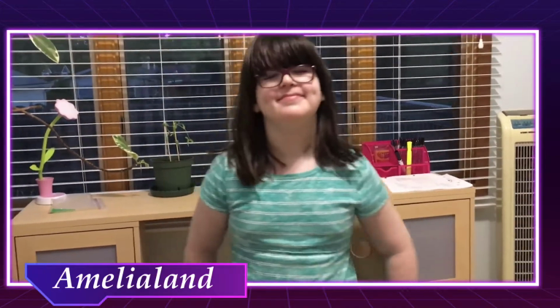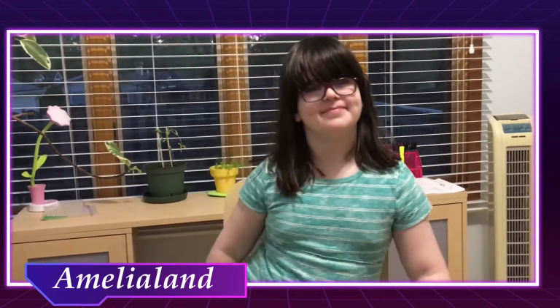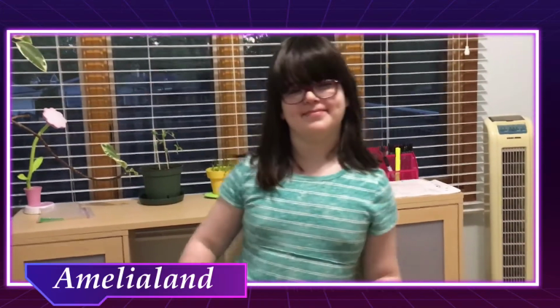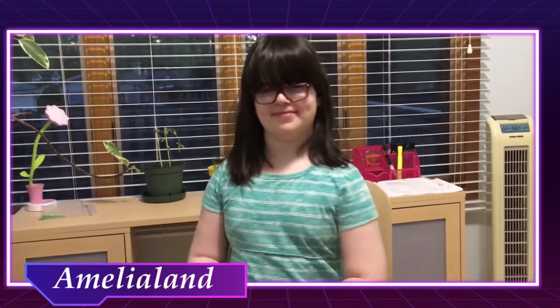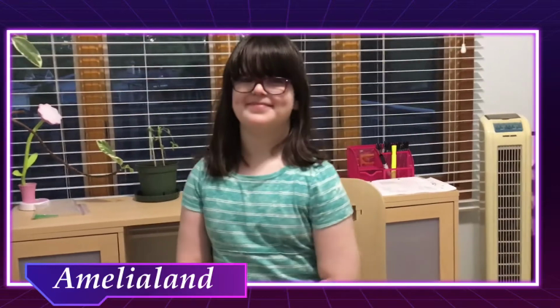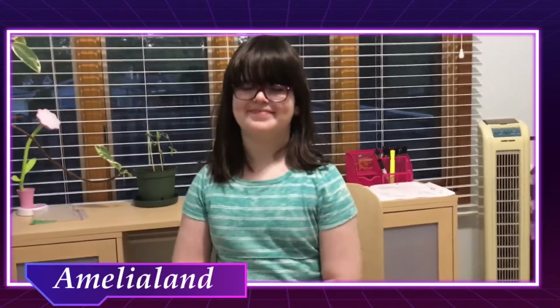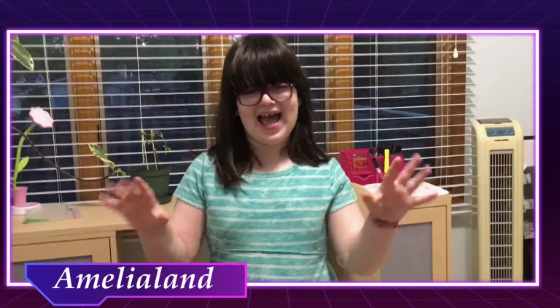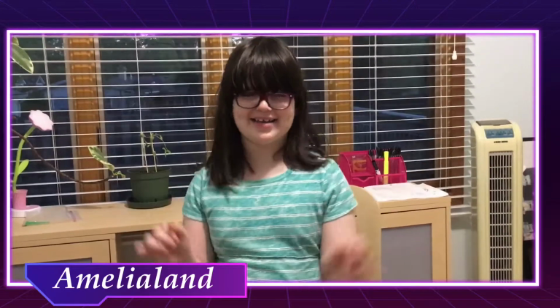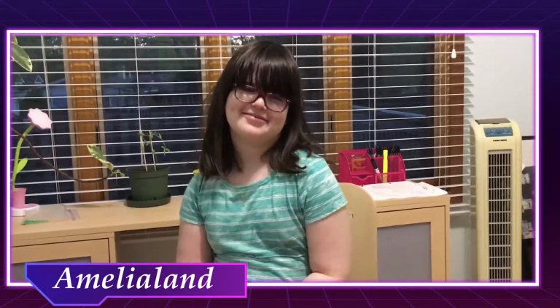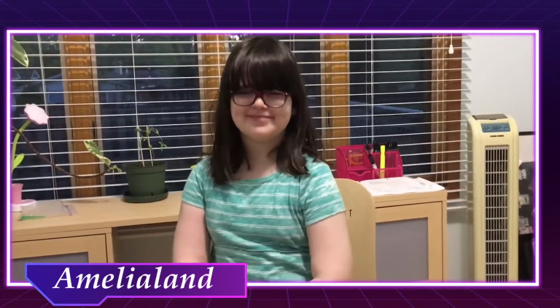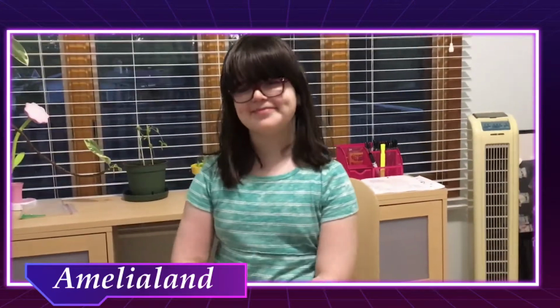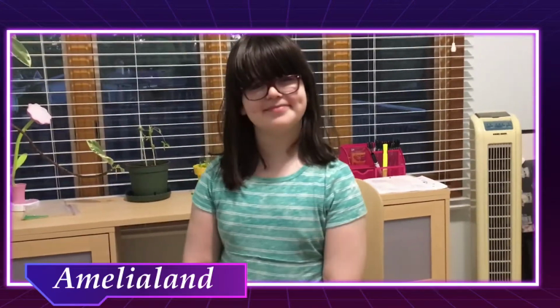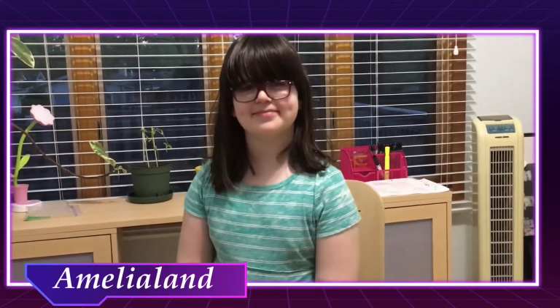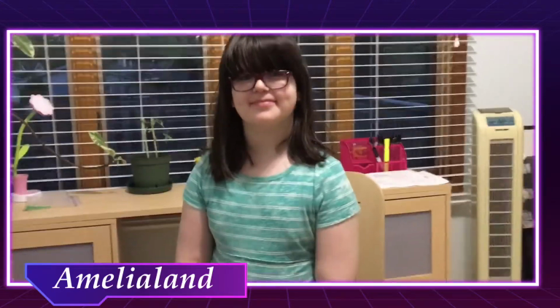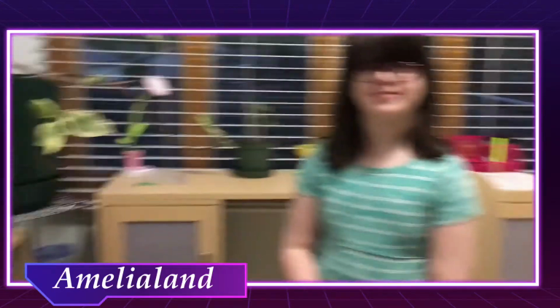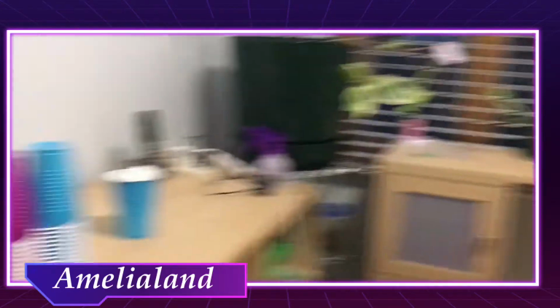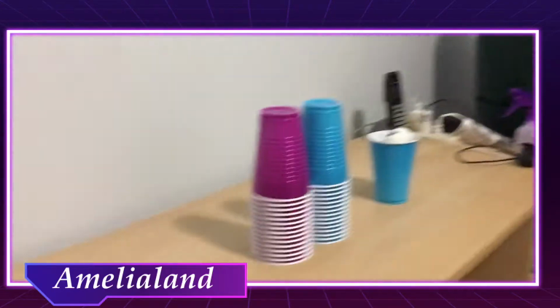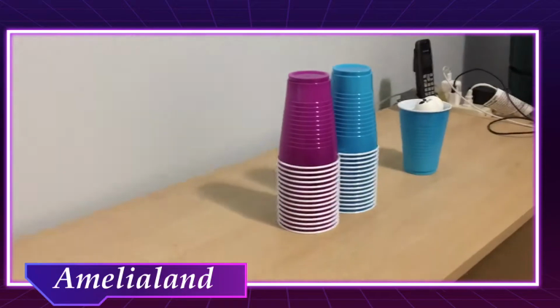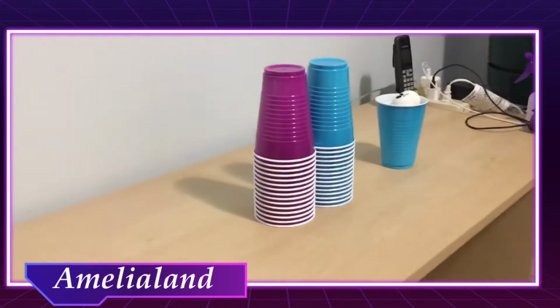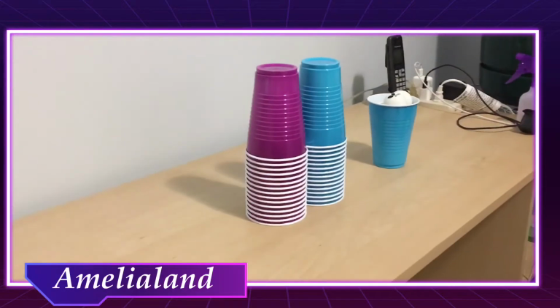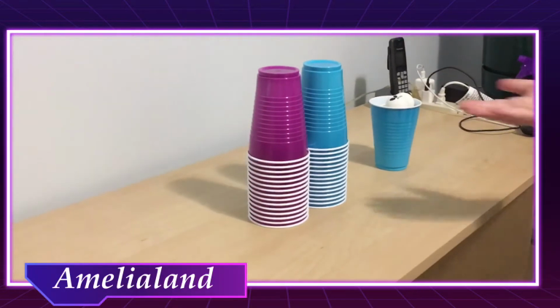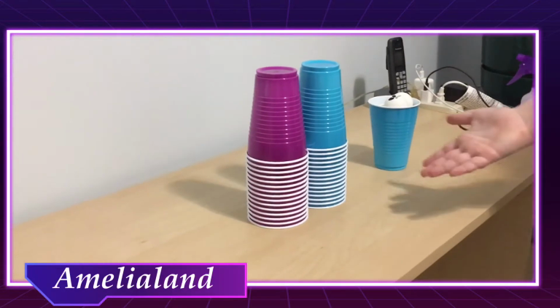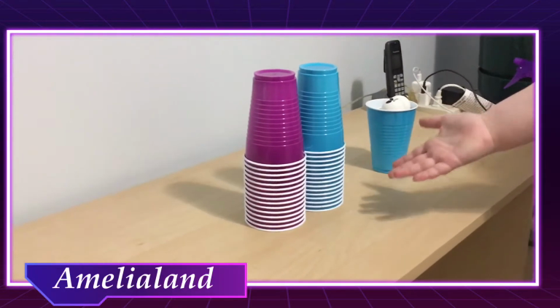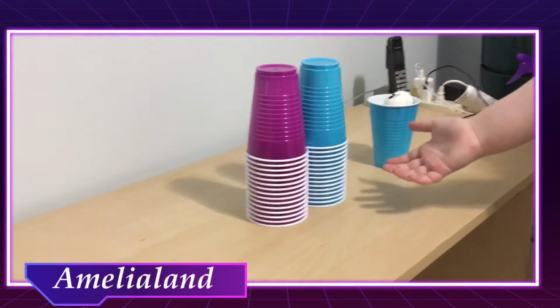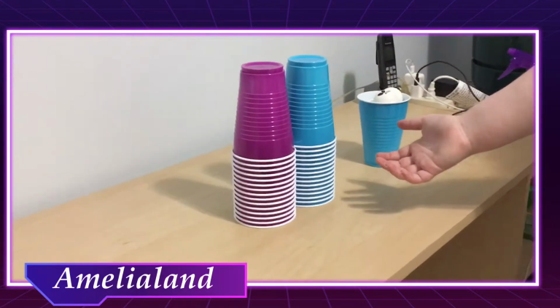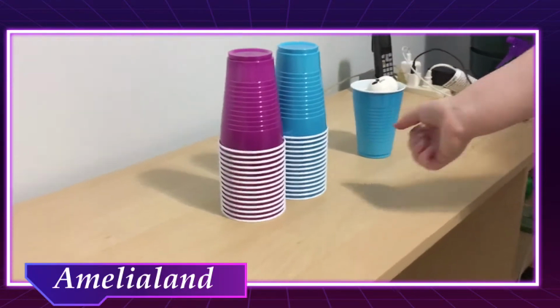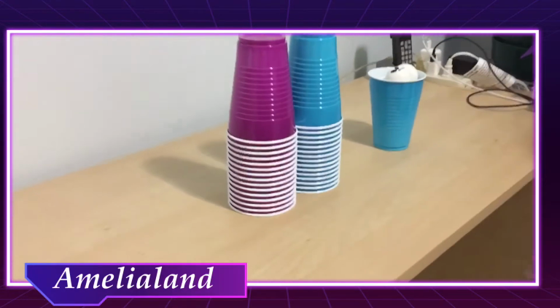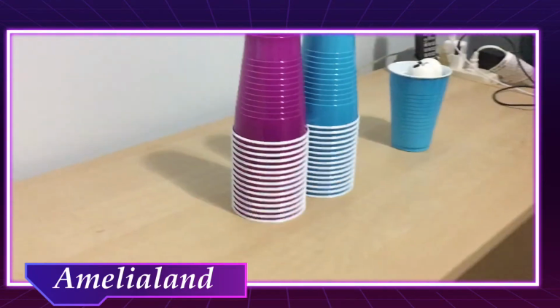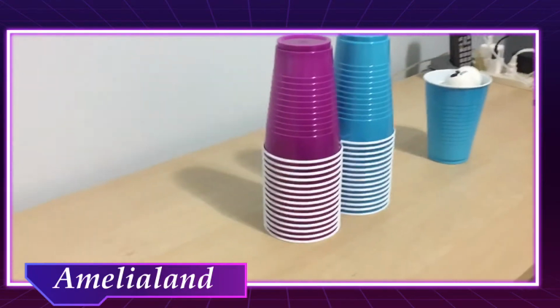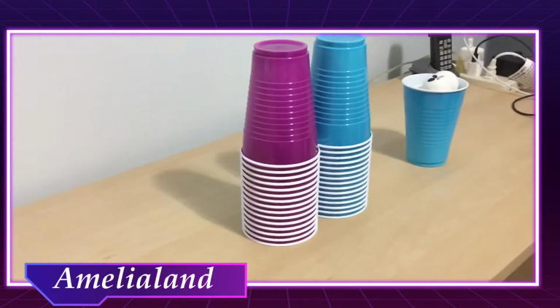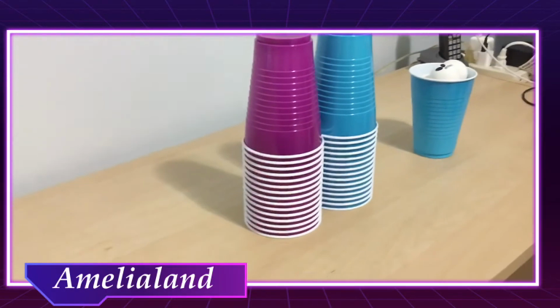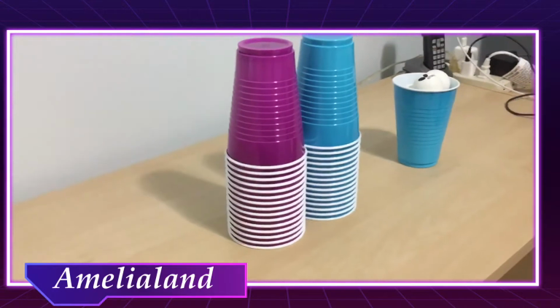This challenge is kind of fun. What we're going to do is take 30 of these cups — I'm getting a whole lot of use out of them, so yay cups — 15 purple and 15 blue.